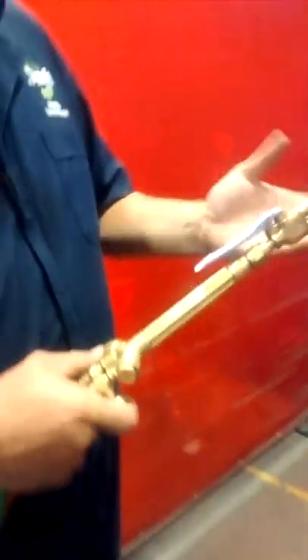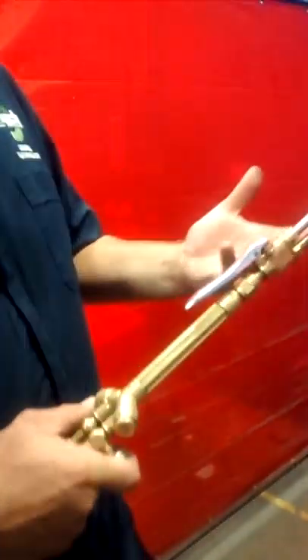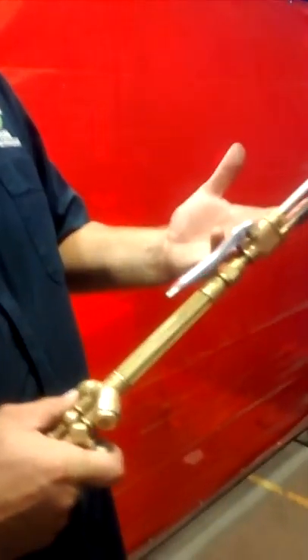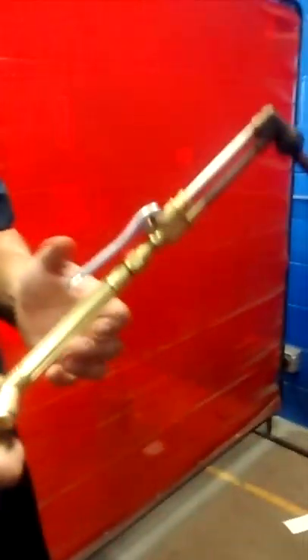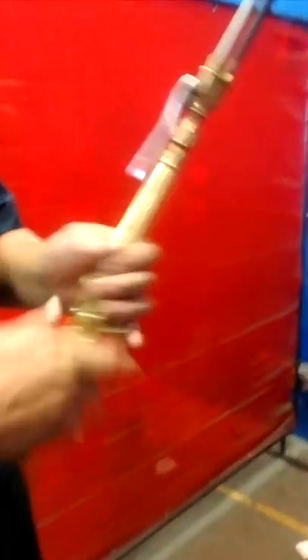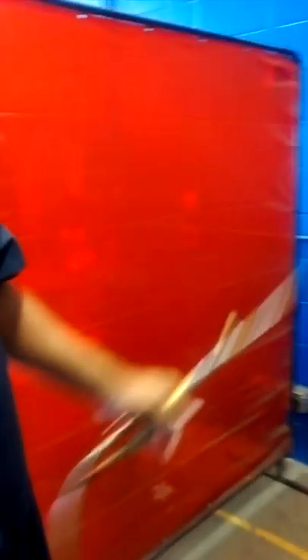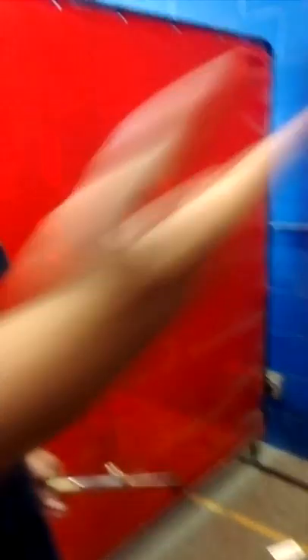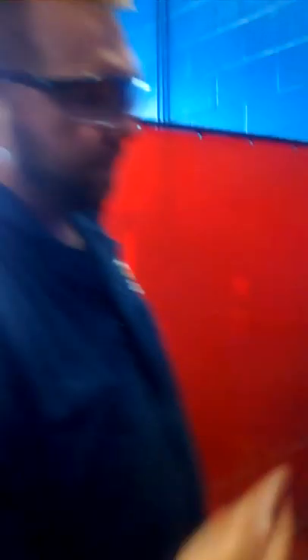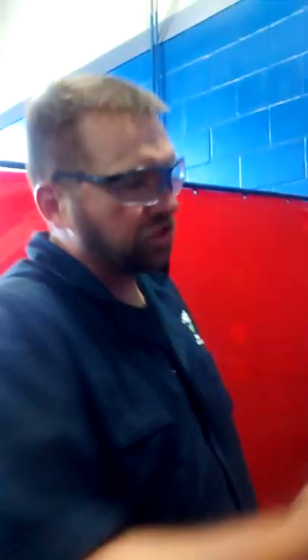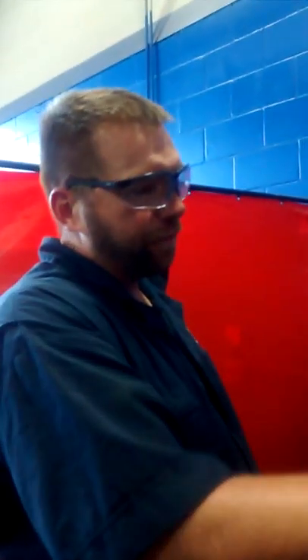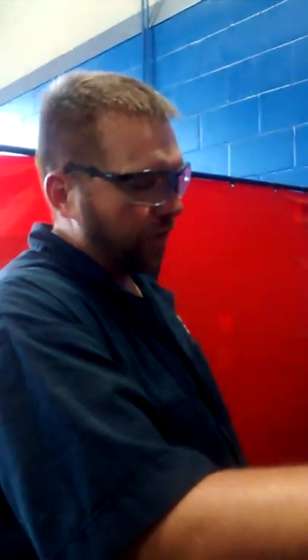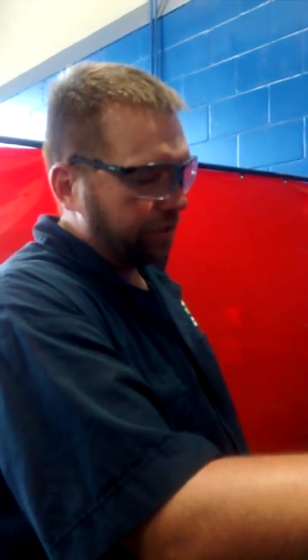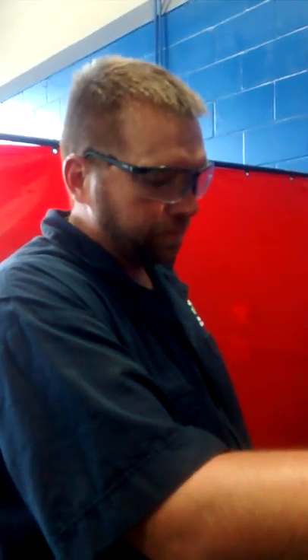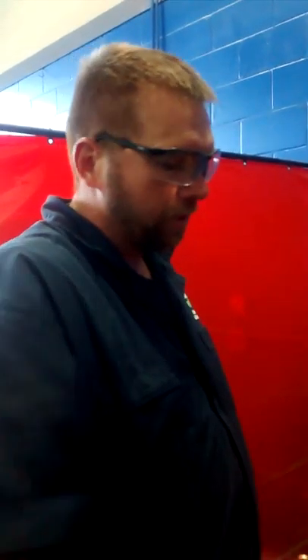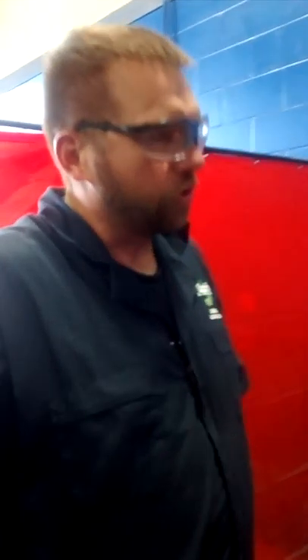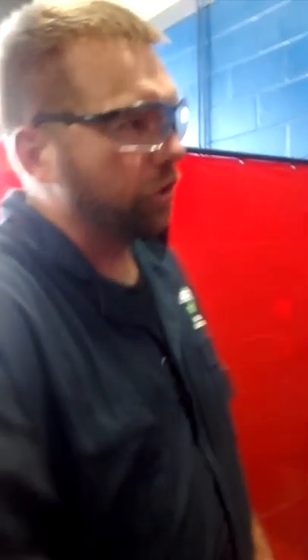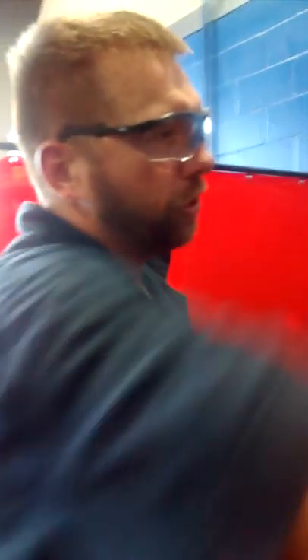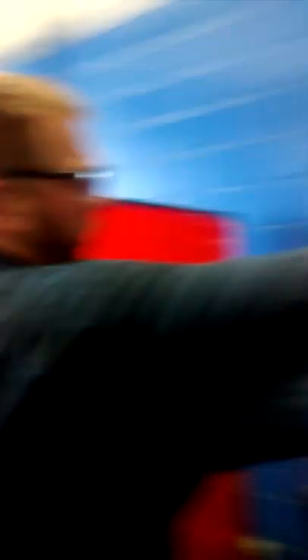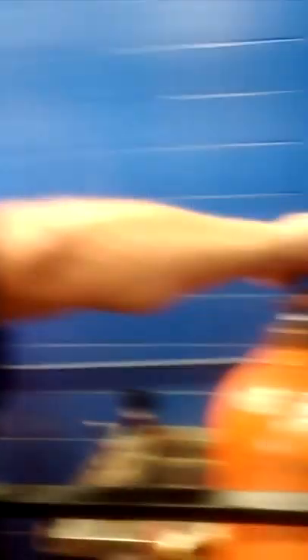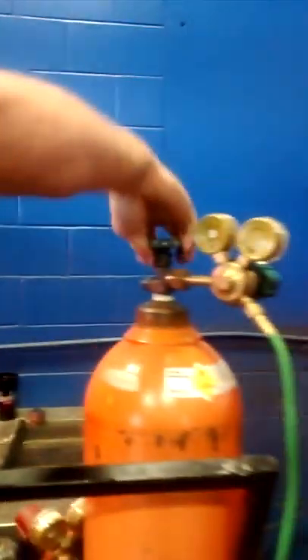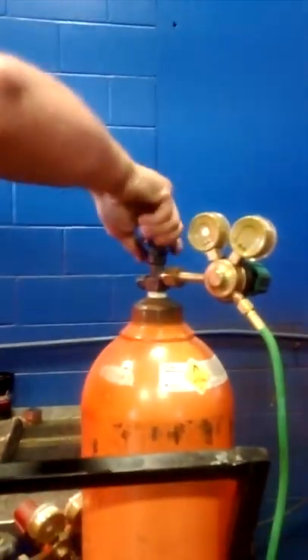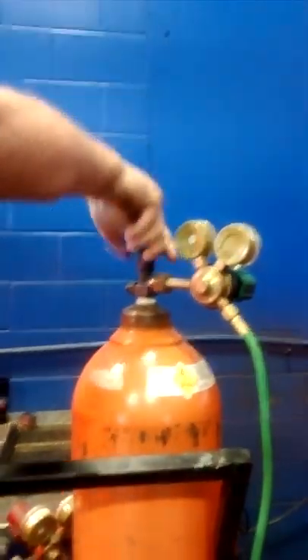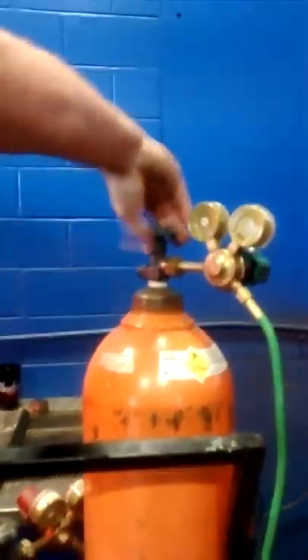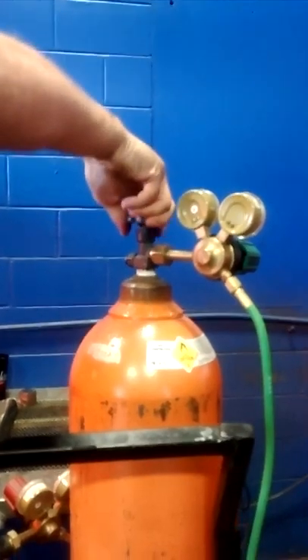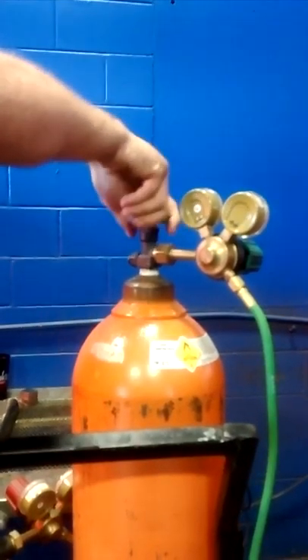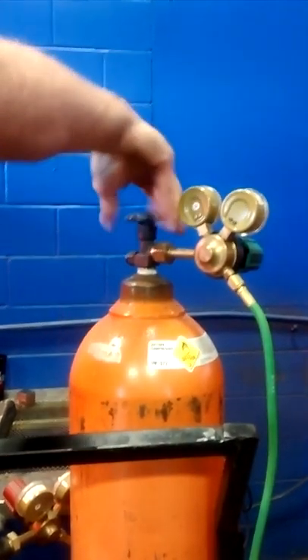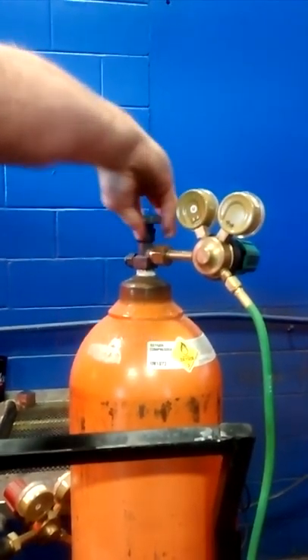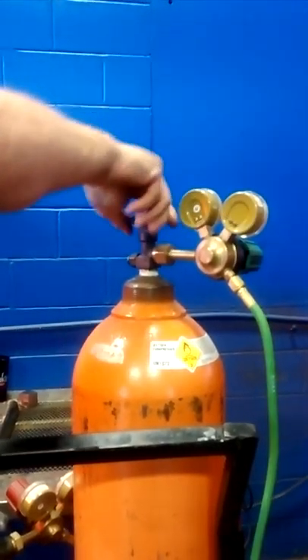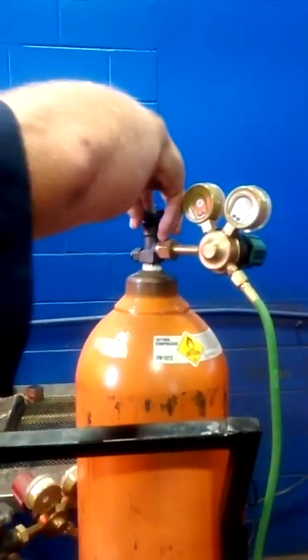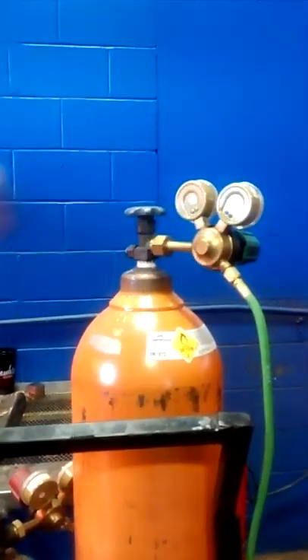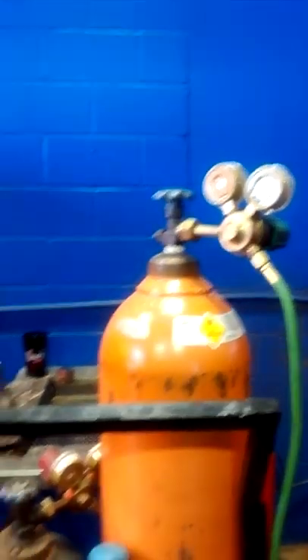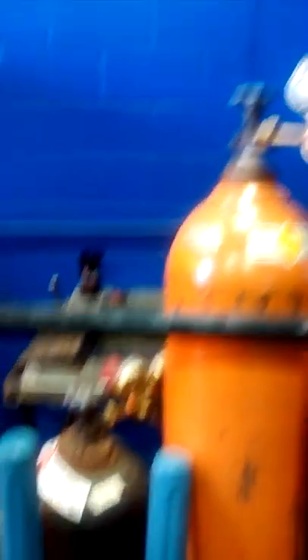This is pretty much the whole bottle. Very important: don't stand in front of your regulators. You're going to turn on your oxygen bottle by not standing in front of your regulators.